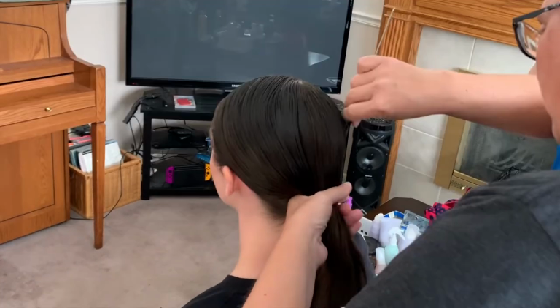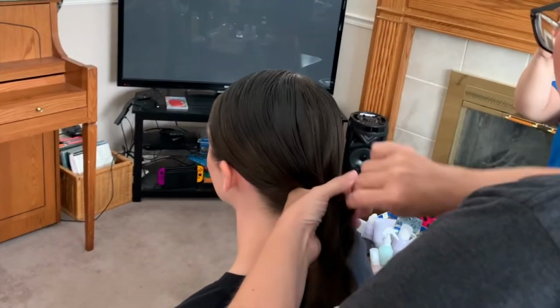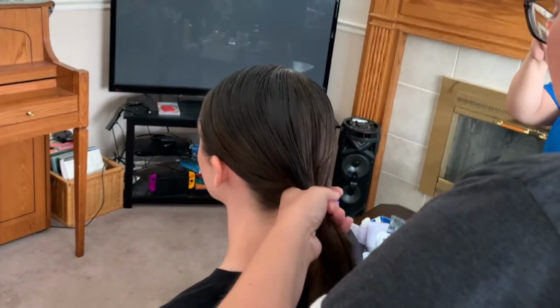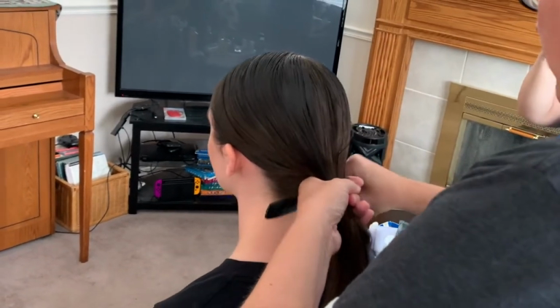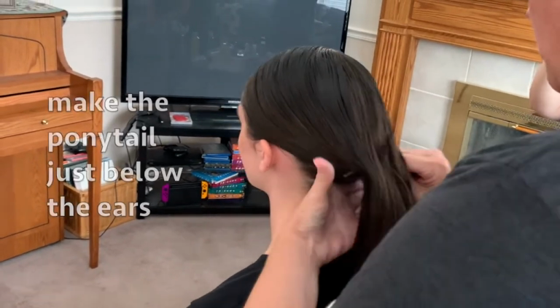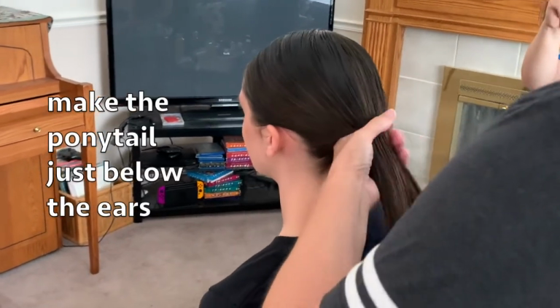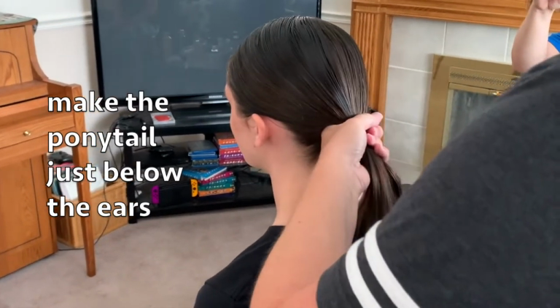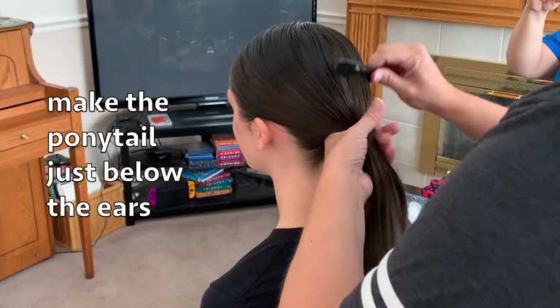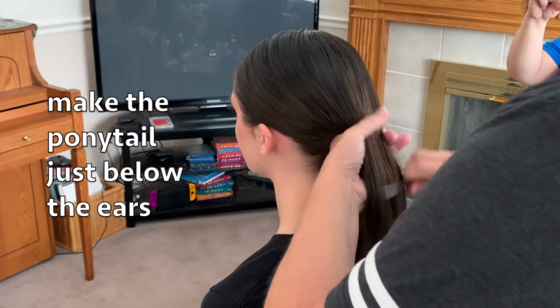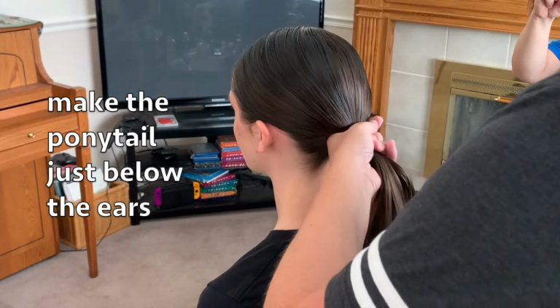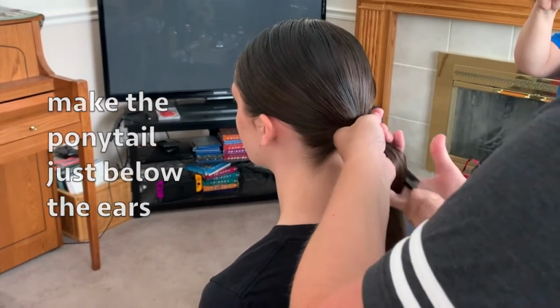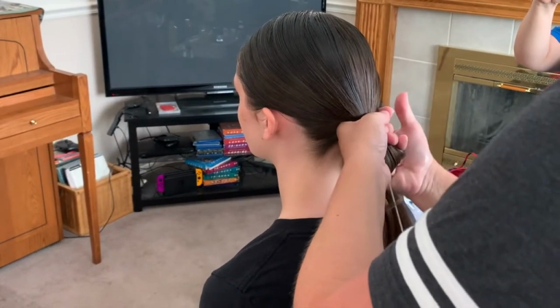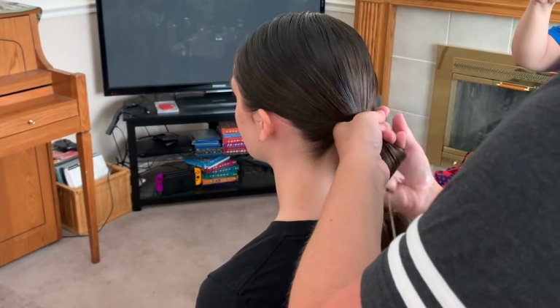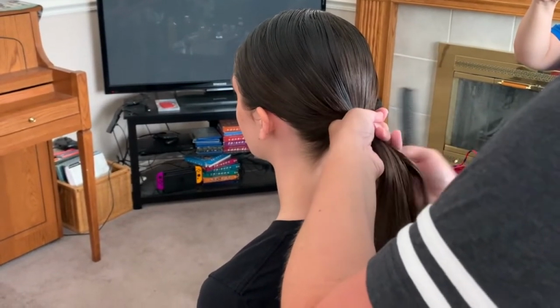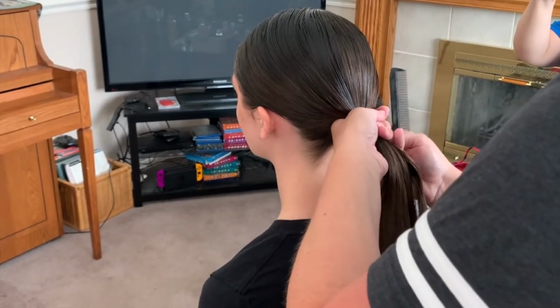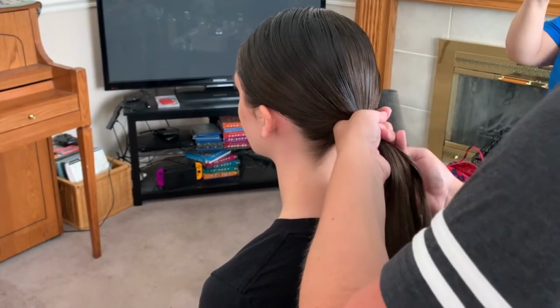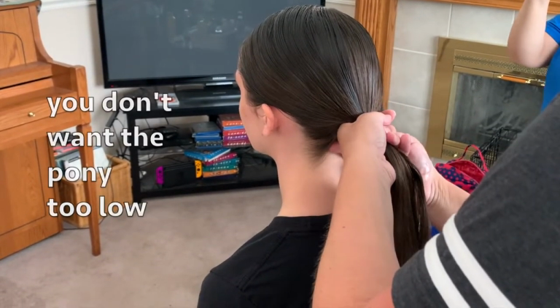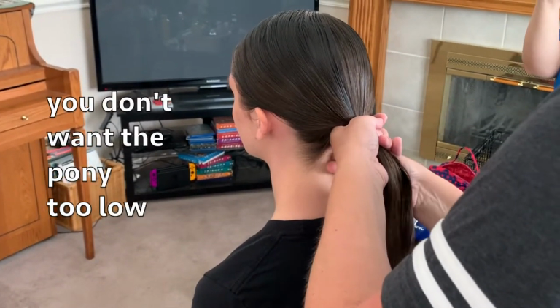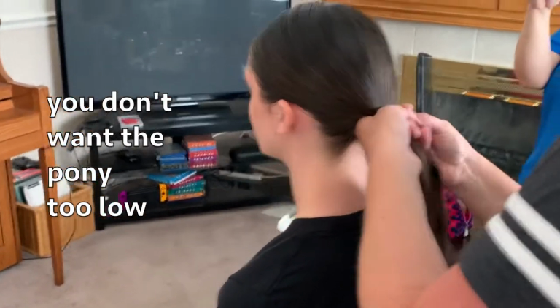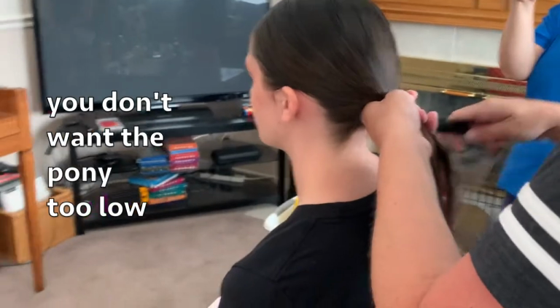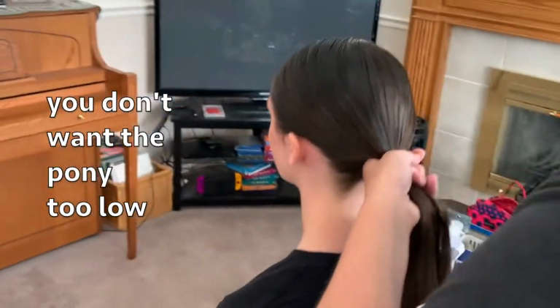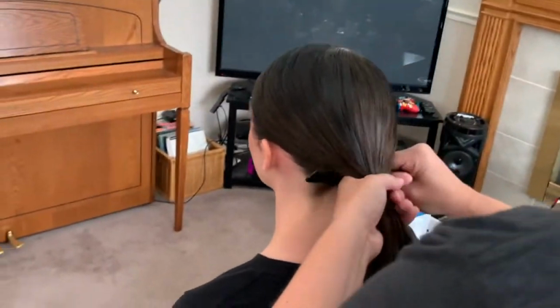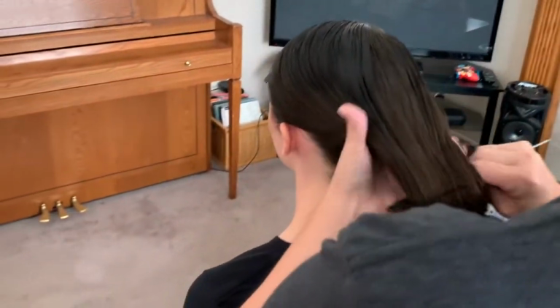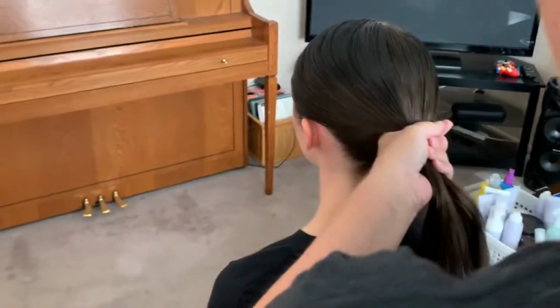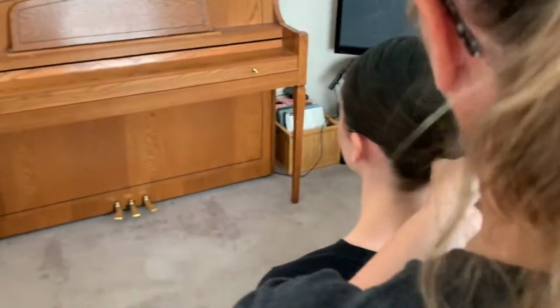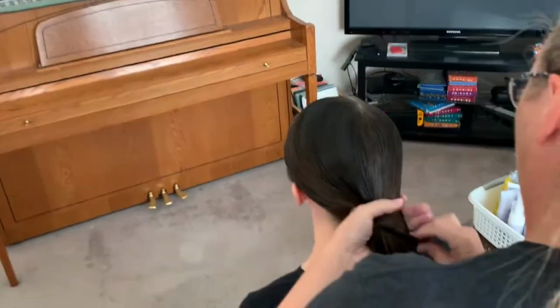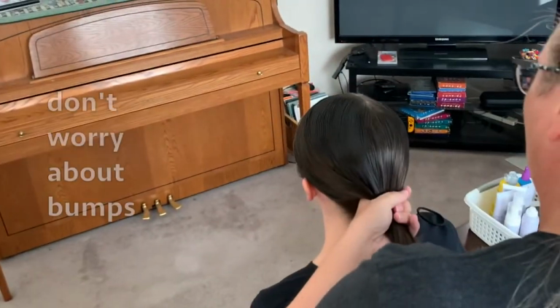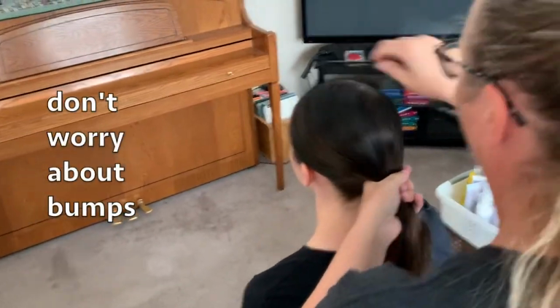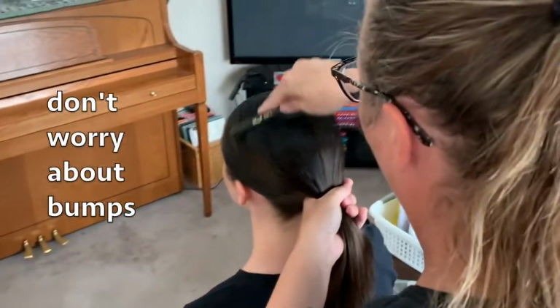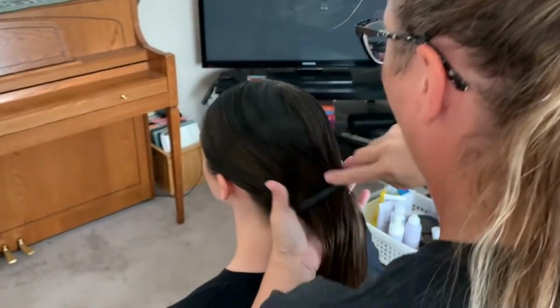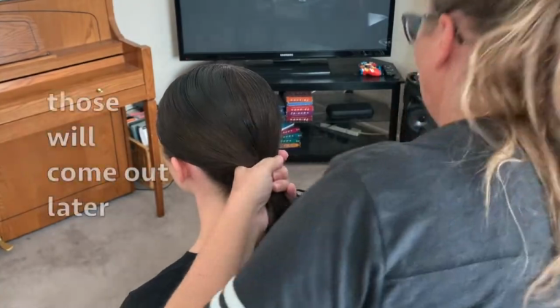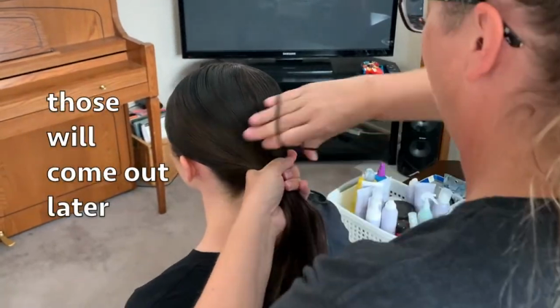Grab the elastic and get her hair into a little pony. You want the pony to be just below the ears so that when the bun sits underneath it has somewhere to be anchored. You don't want the pony too low or you won't be able to anchor the hair anywhere. Don't worry about bumps — those will all come out later.